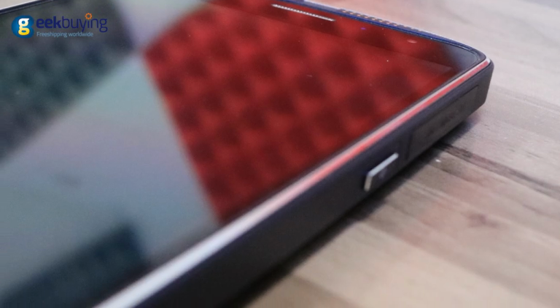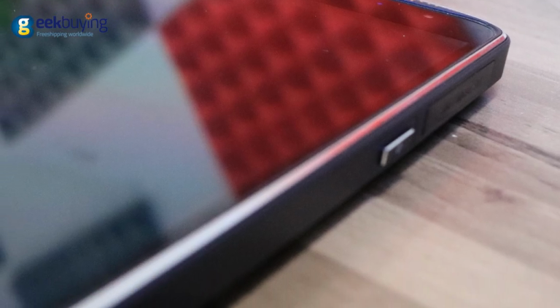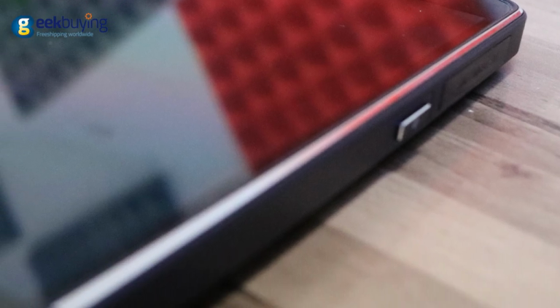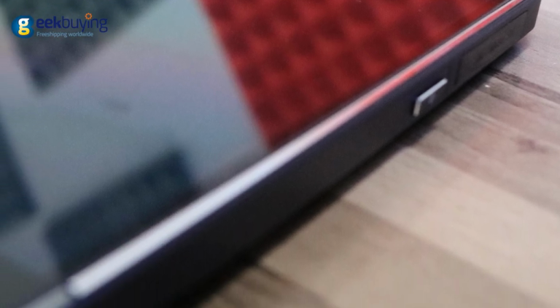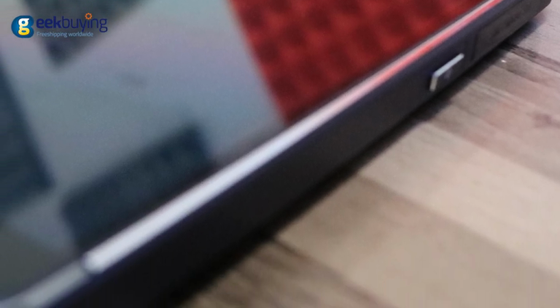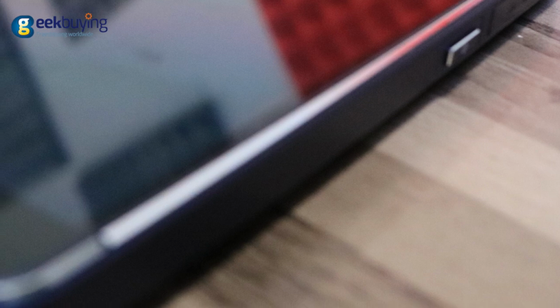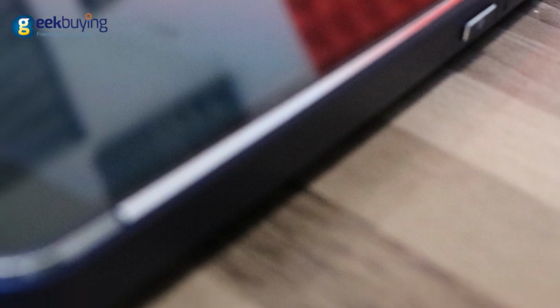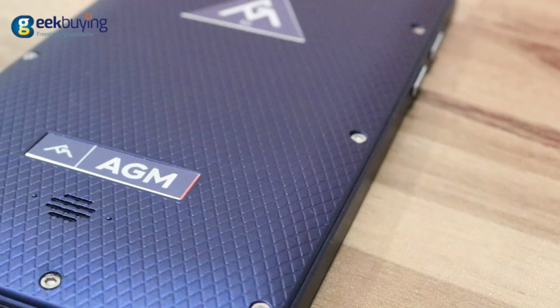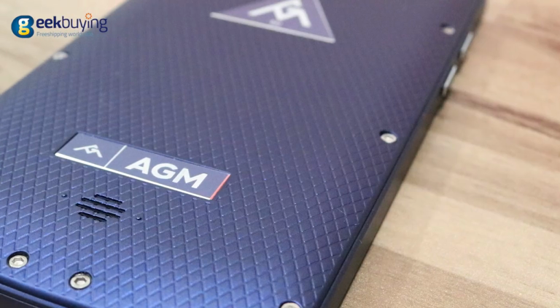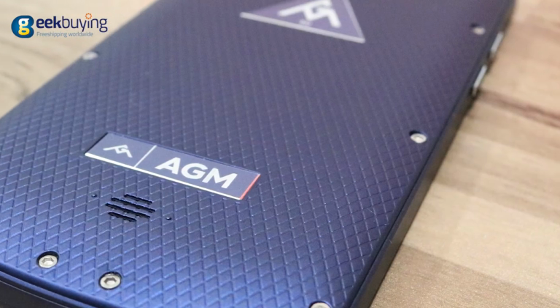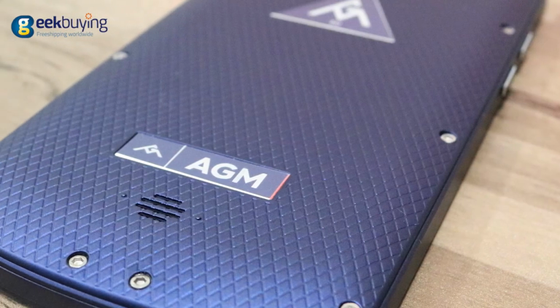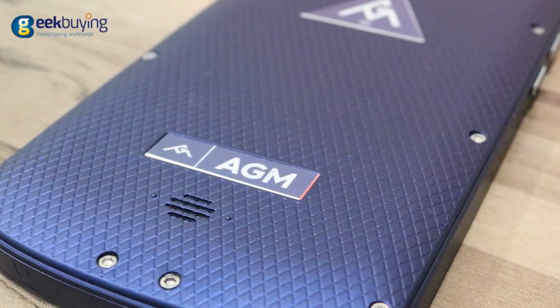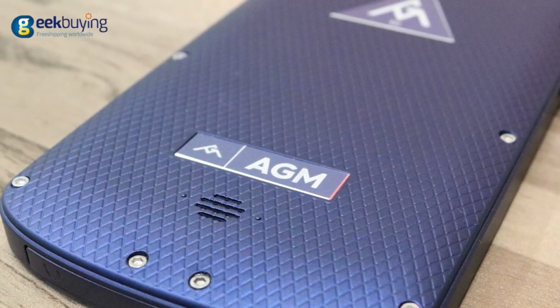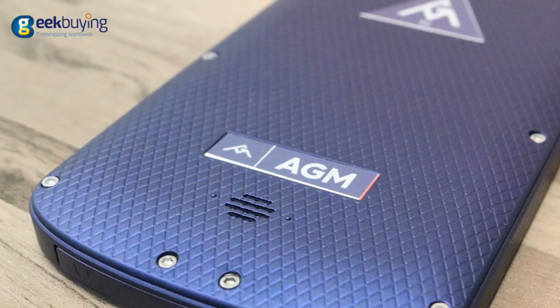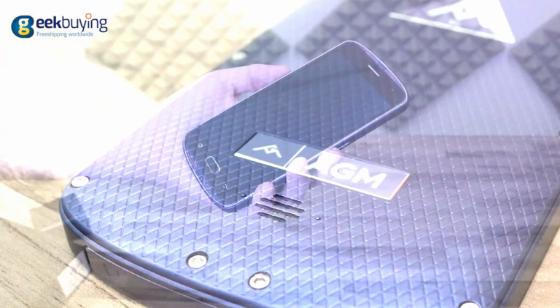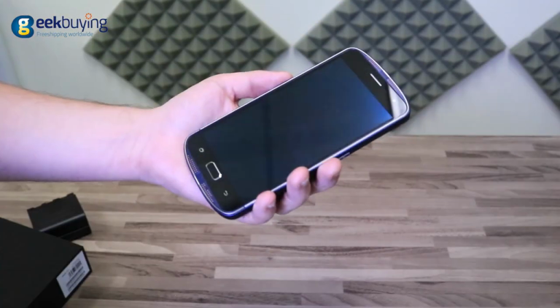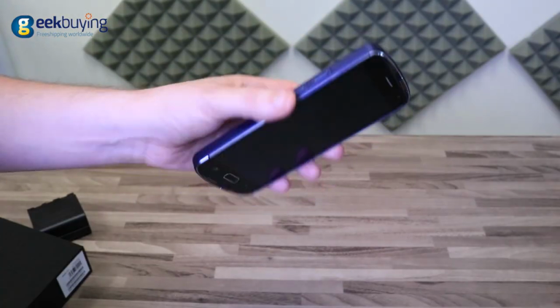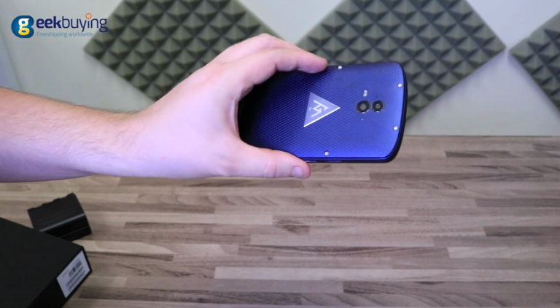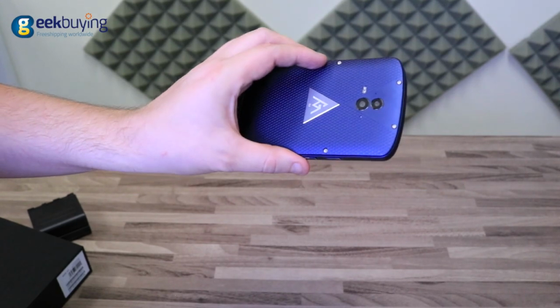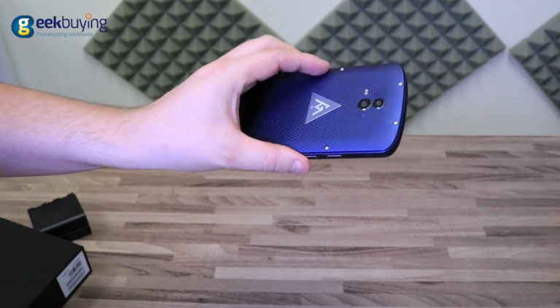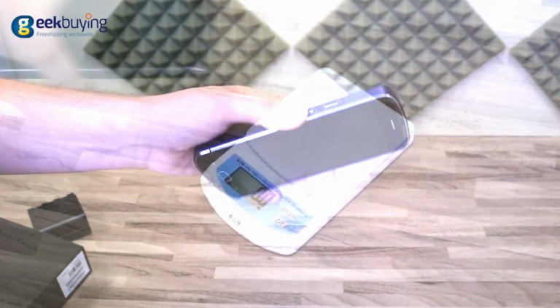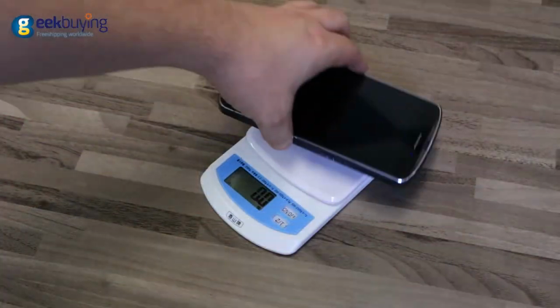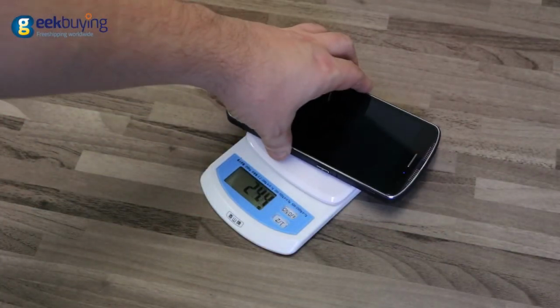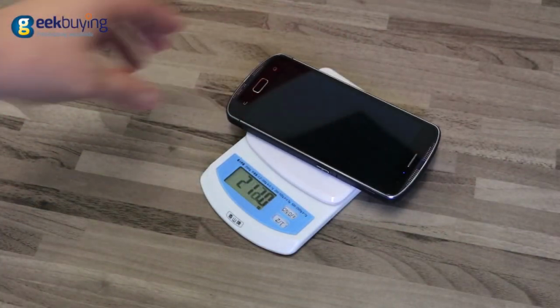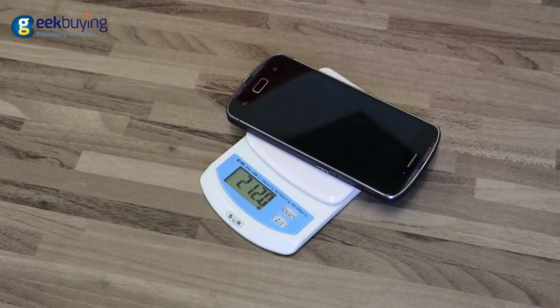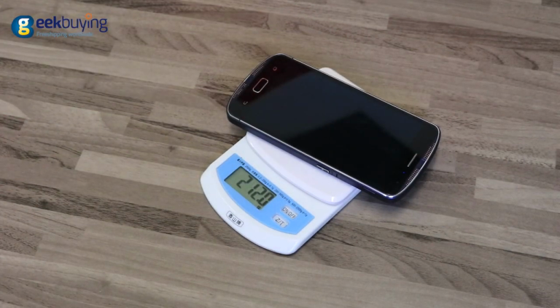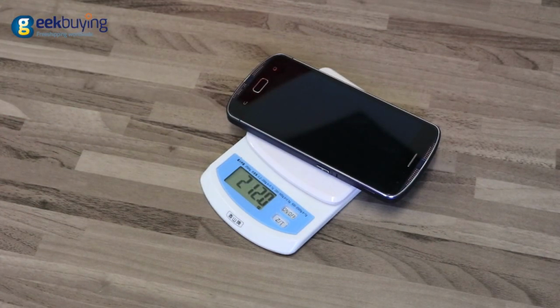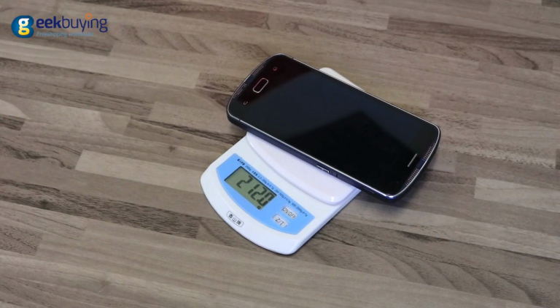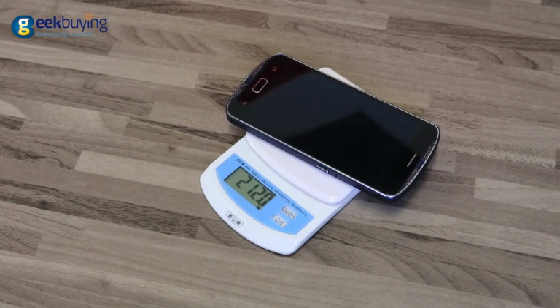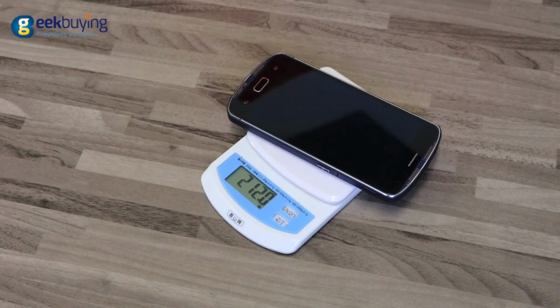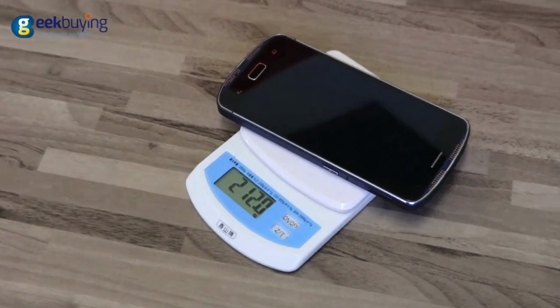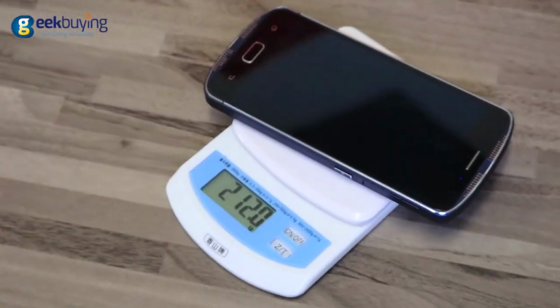The frame of the AGM-X1 is made of titanium alloy while the back cover is made of polycarbonate. The phone feels and looks sturdy and is very comfortable to hold. It weighs around 200 grams, which makes it one of the lightest protected phones.